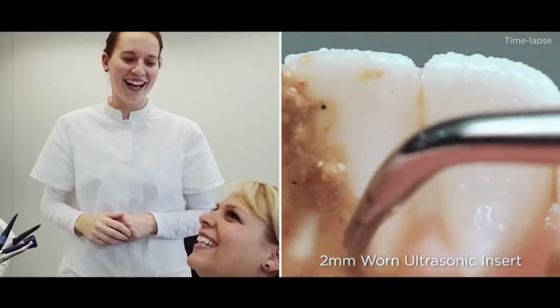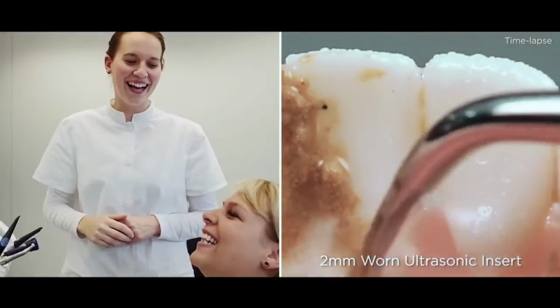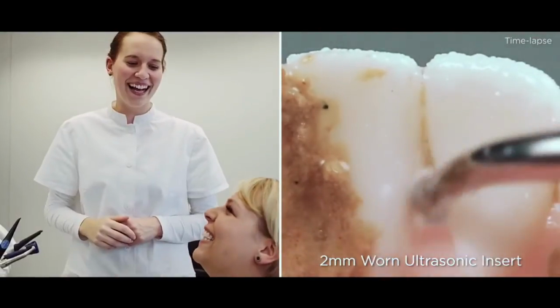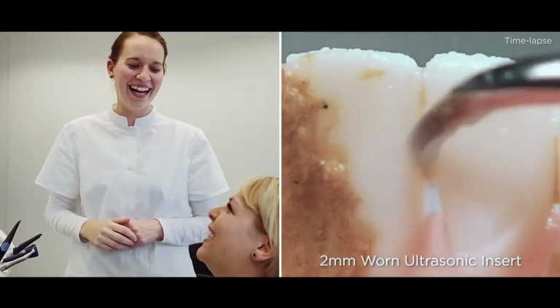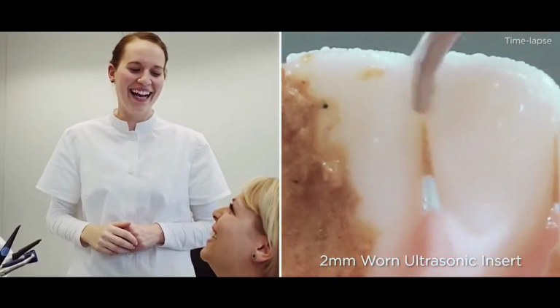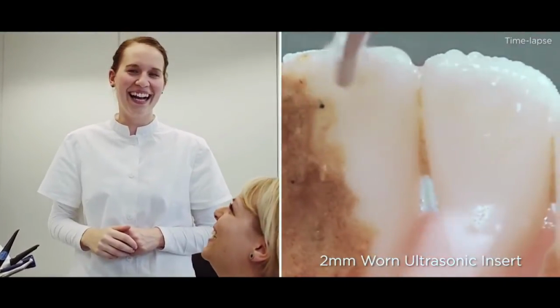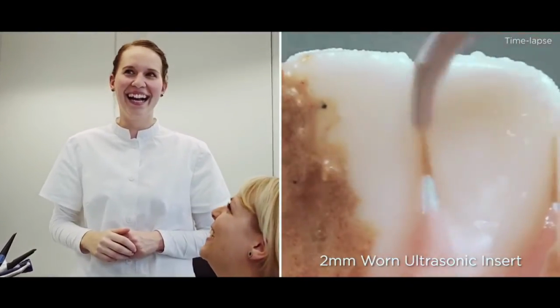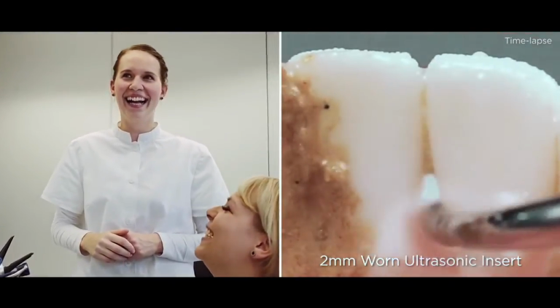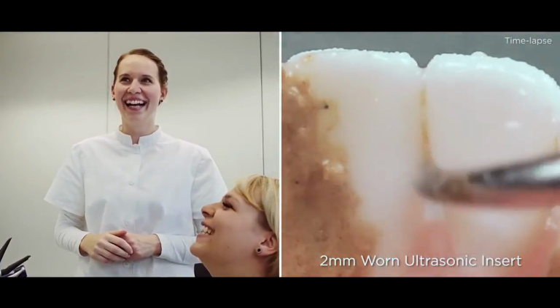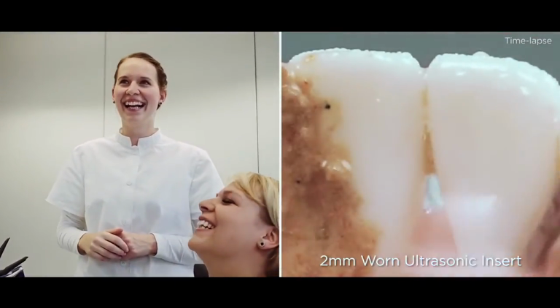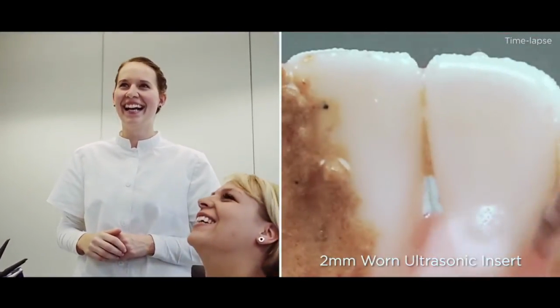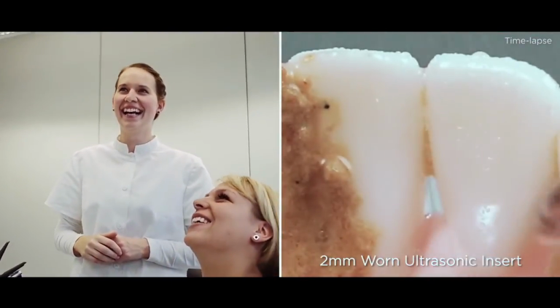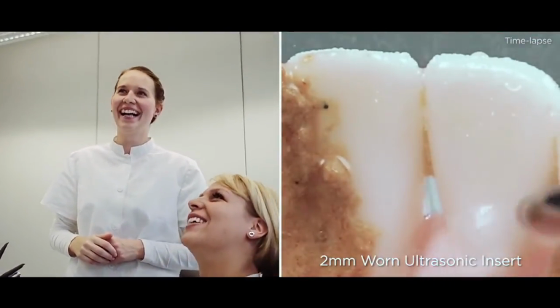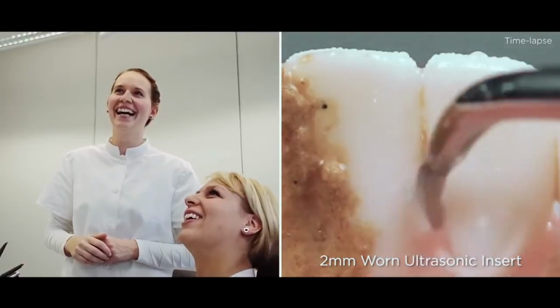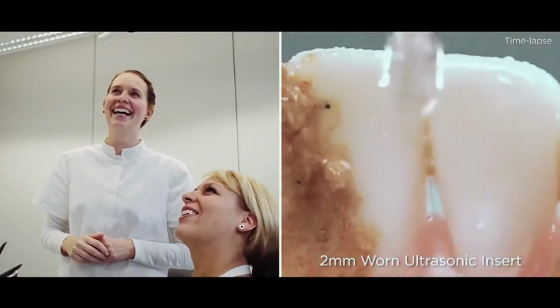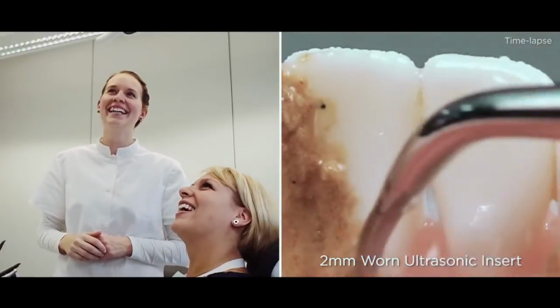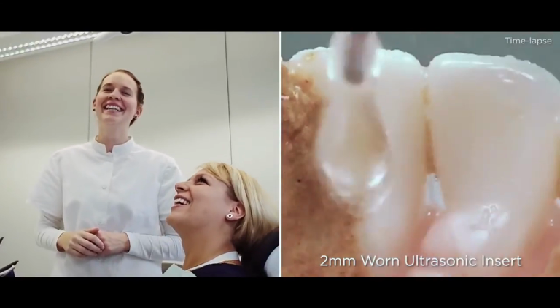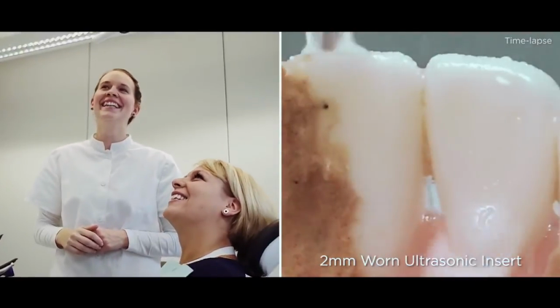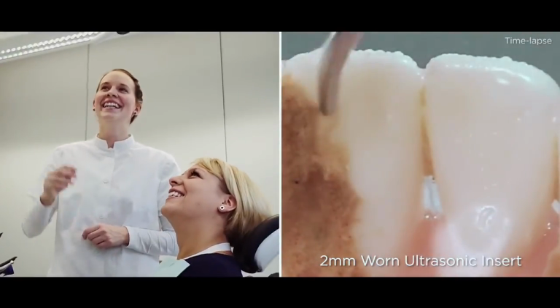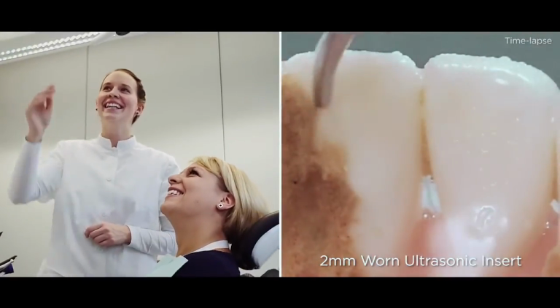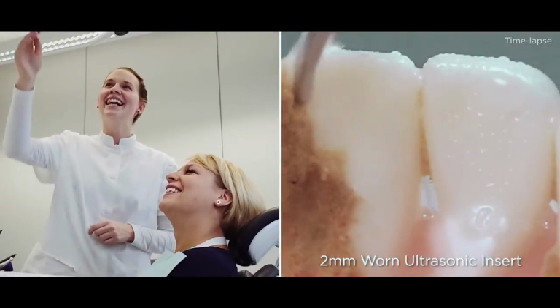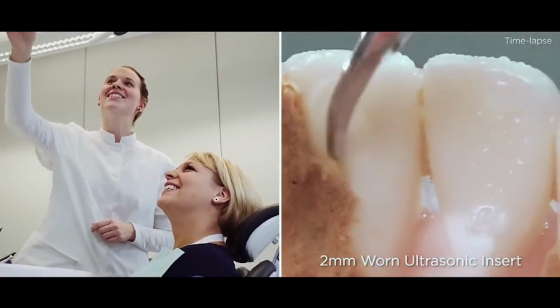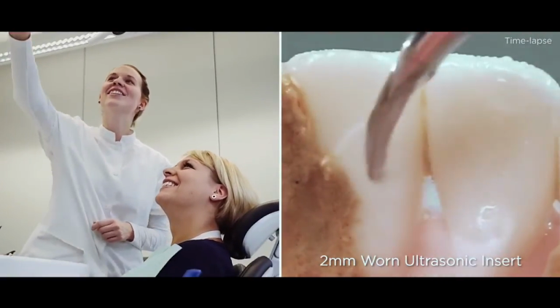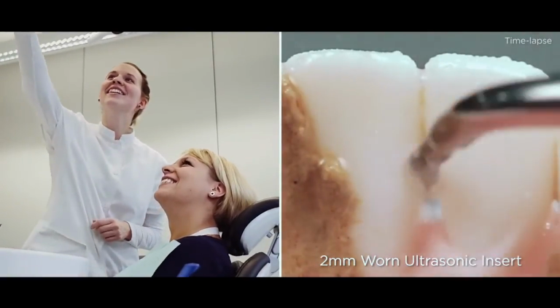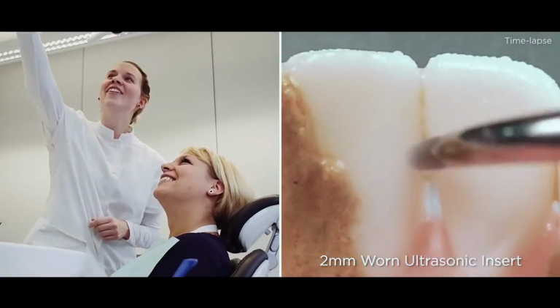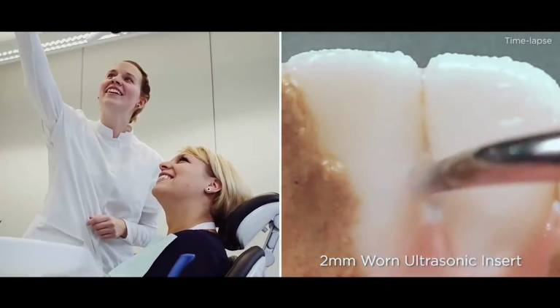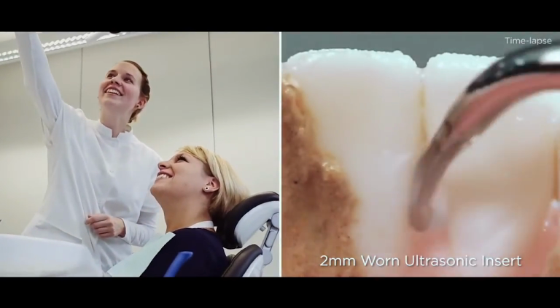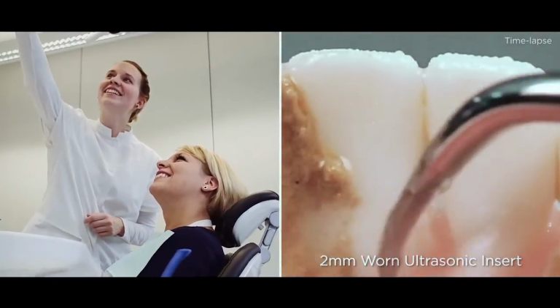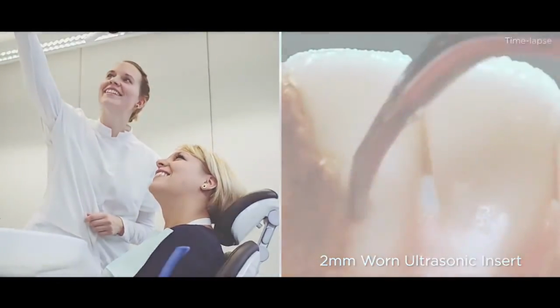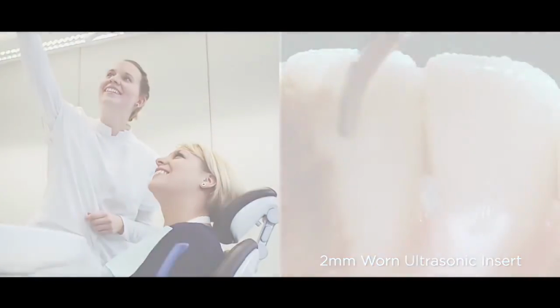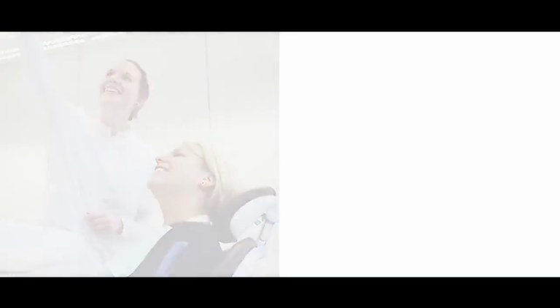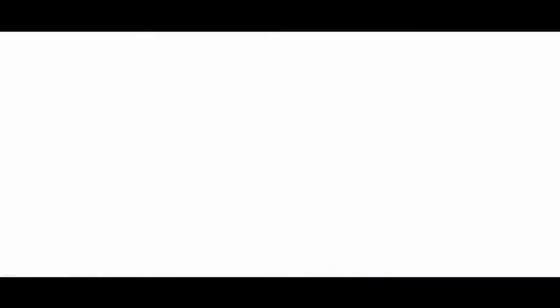What could you do with 30% more time? Check your inserts regularly to maximize efficiency and comfort for you and your patients.